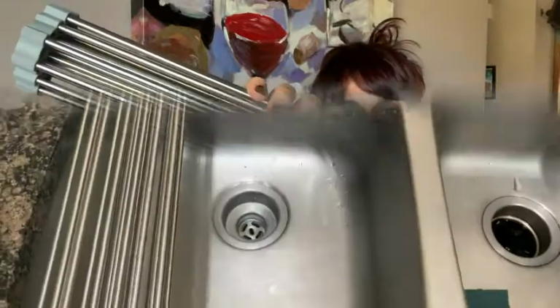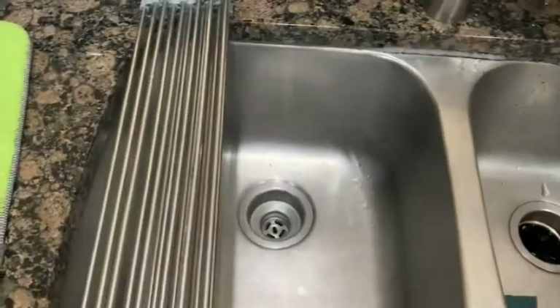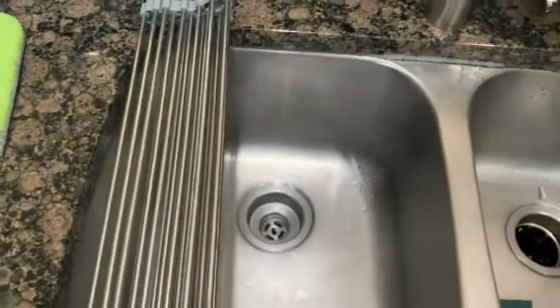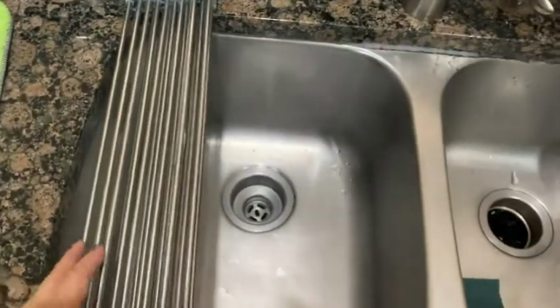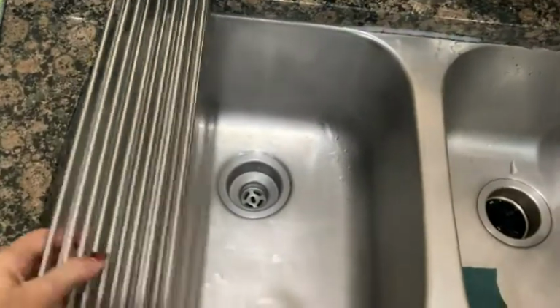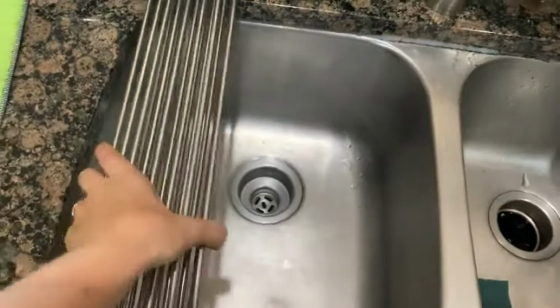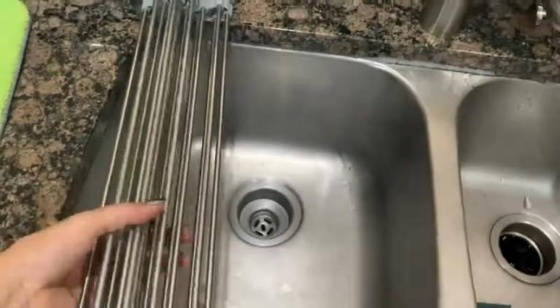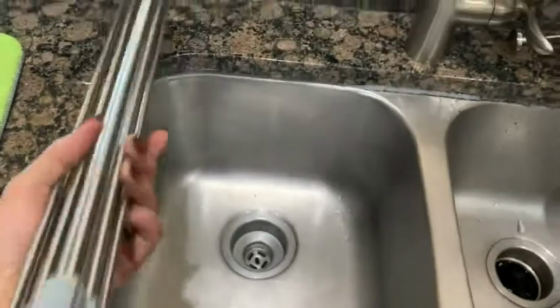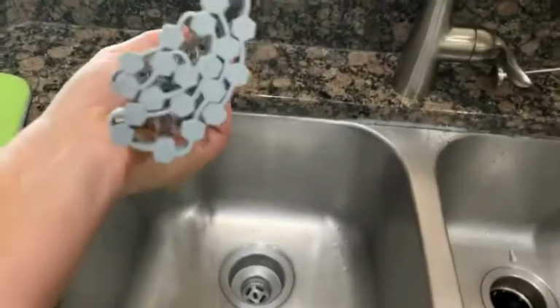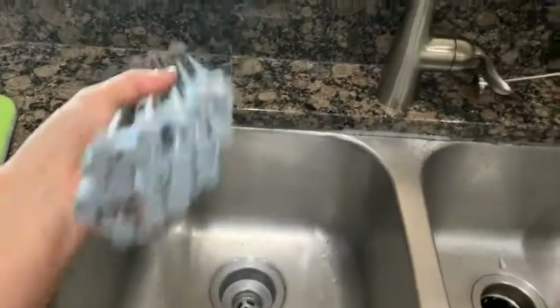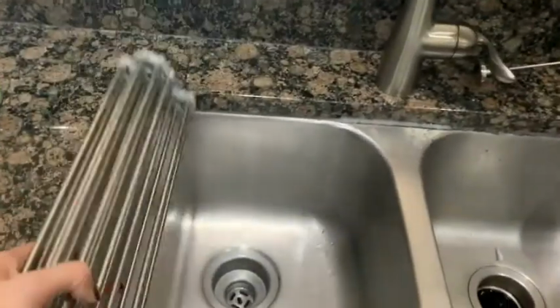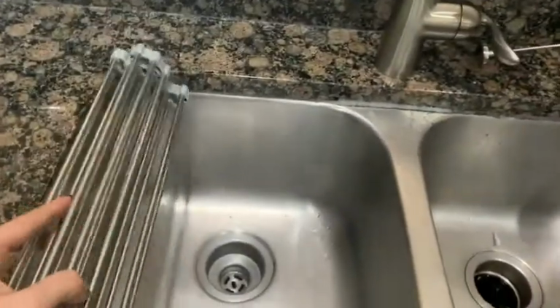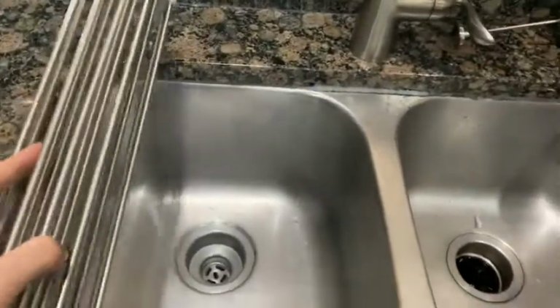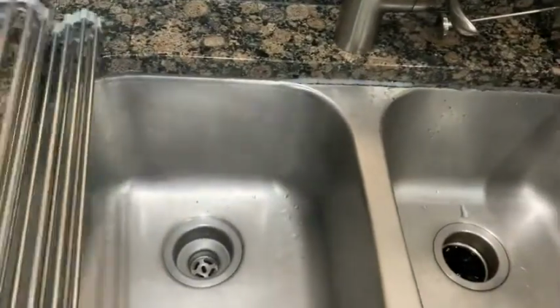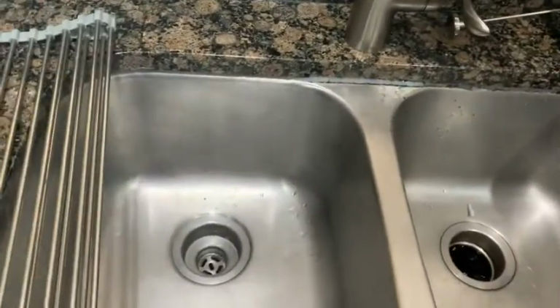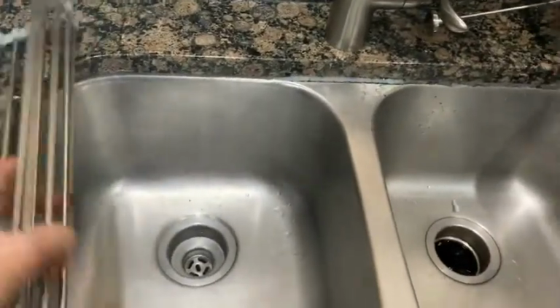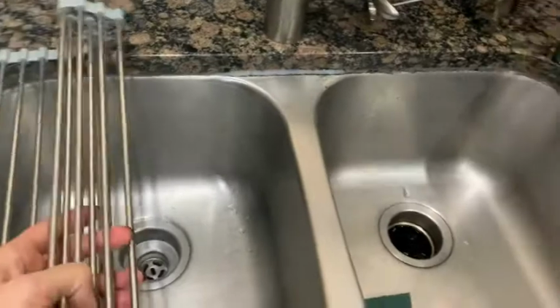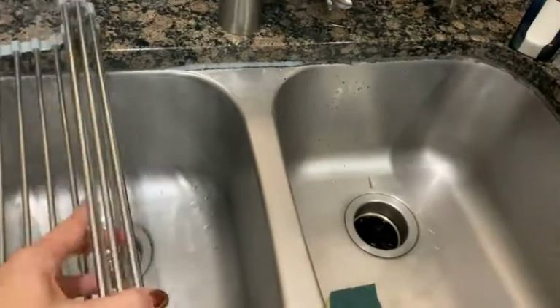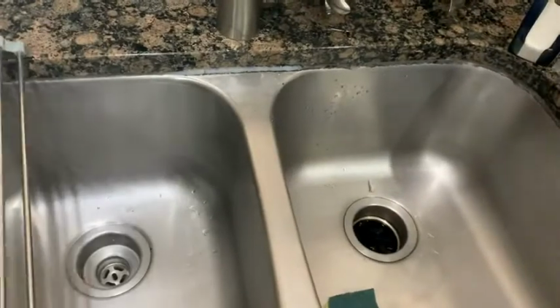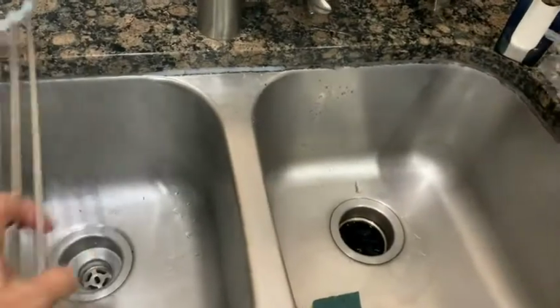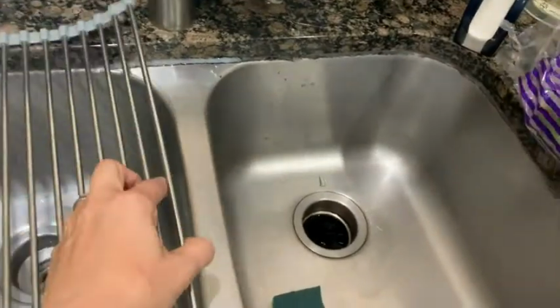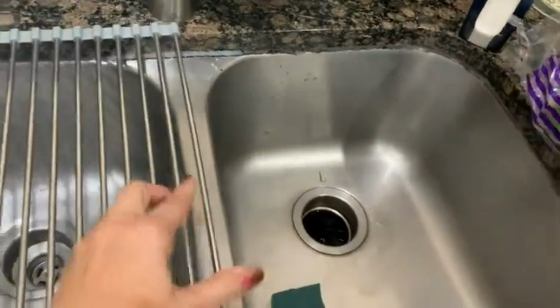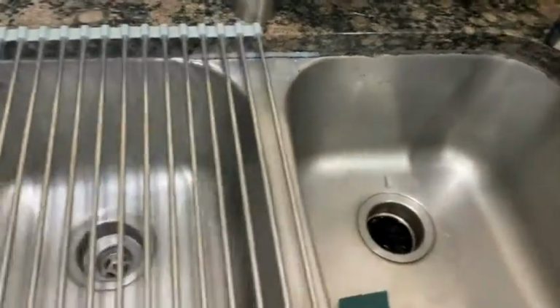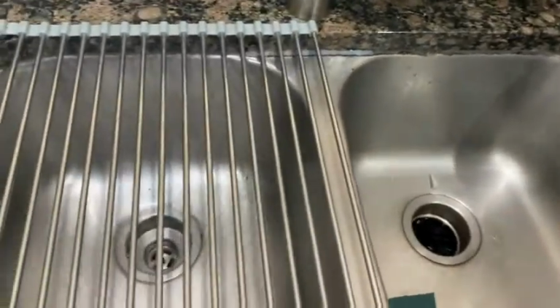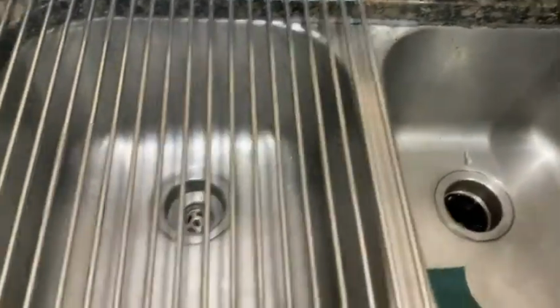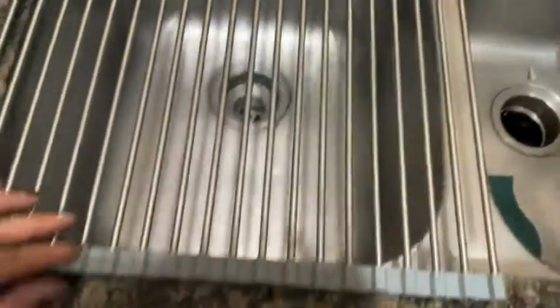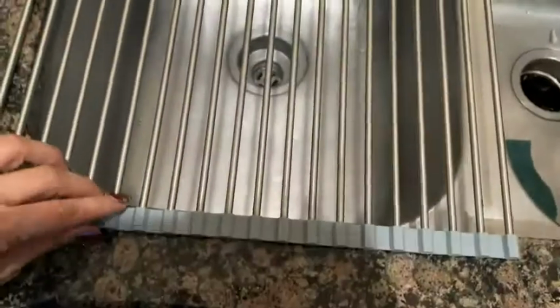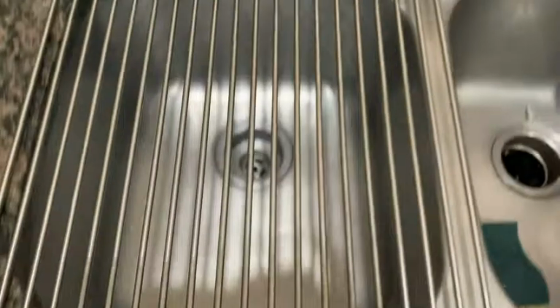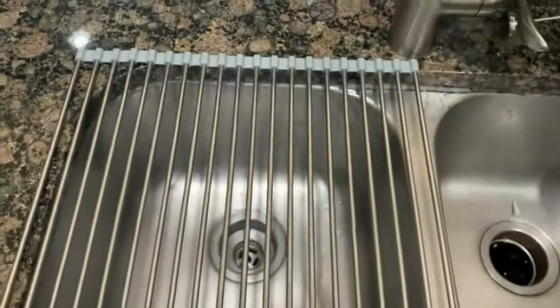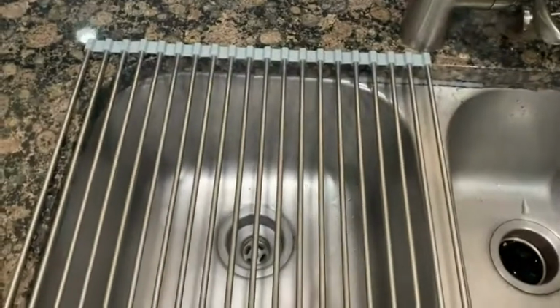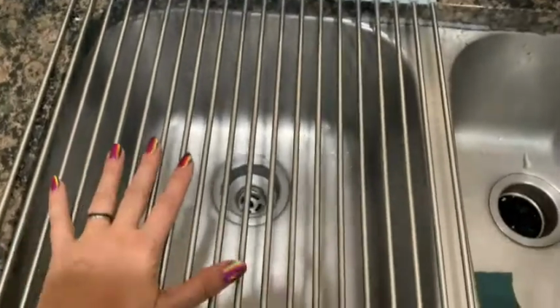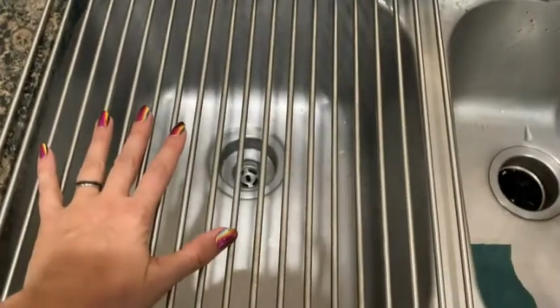So here's the drying rack on my kitchen sink. As you can see, it totally rolls up or folds up. Then you just lay it flat and it fits right over one section of my sink.